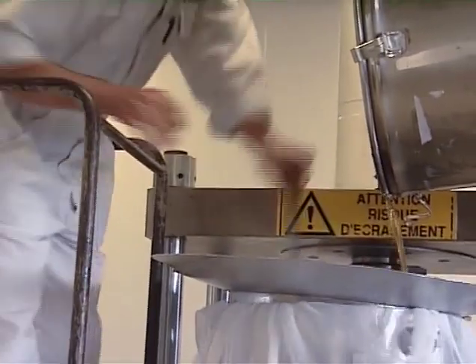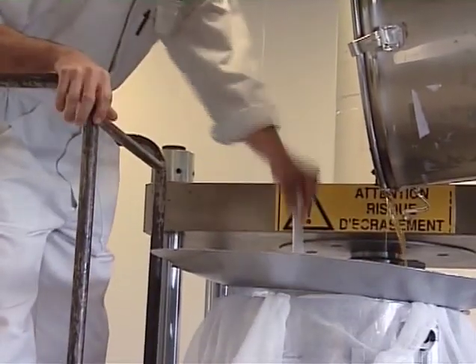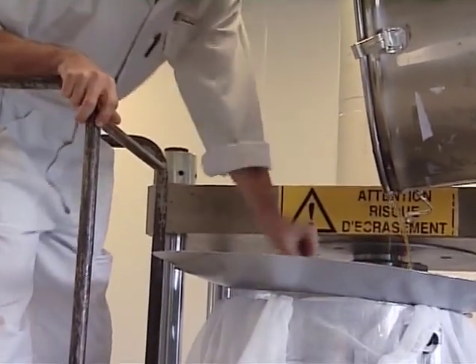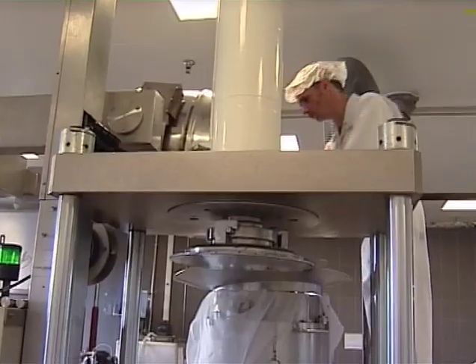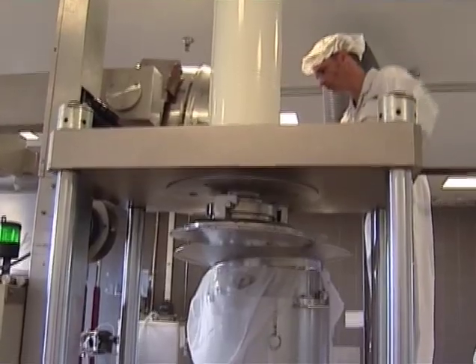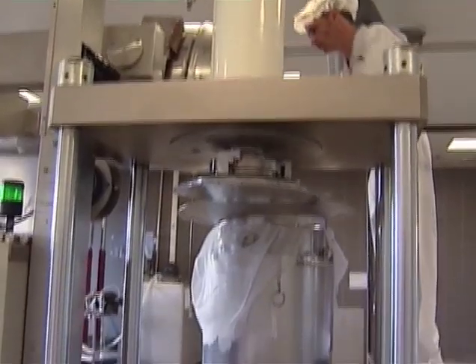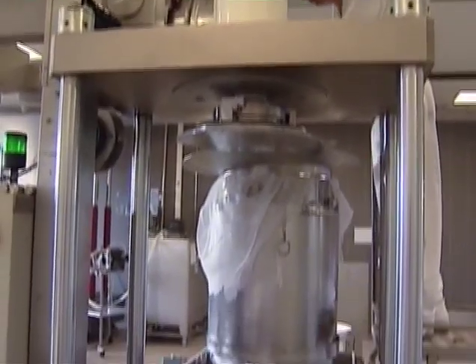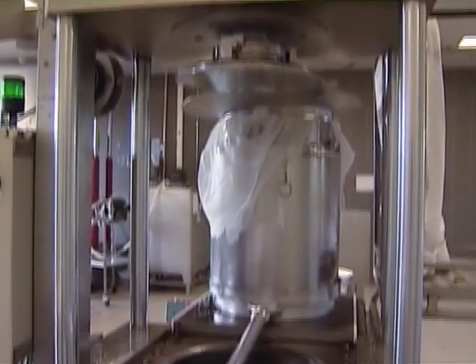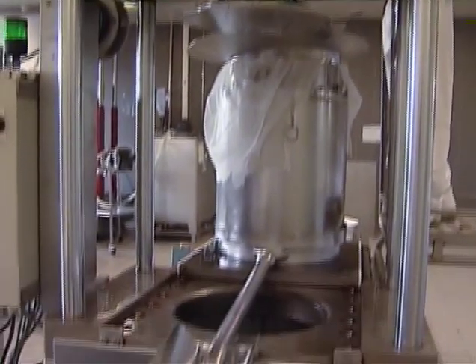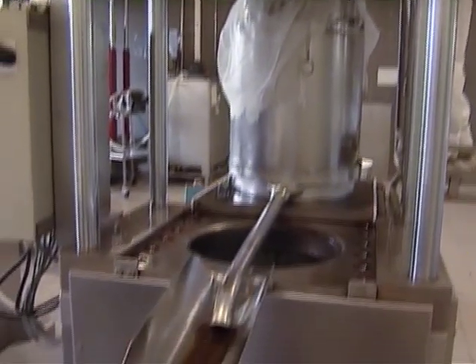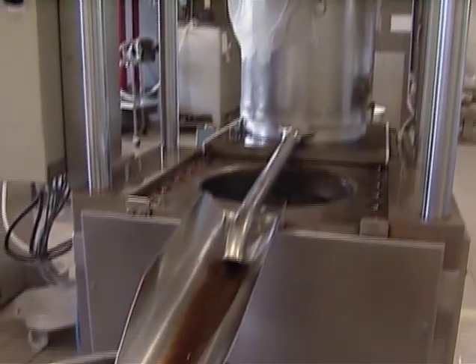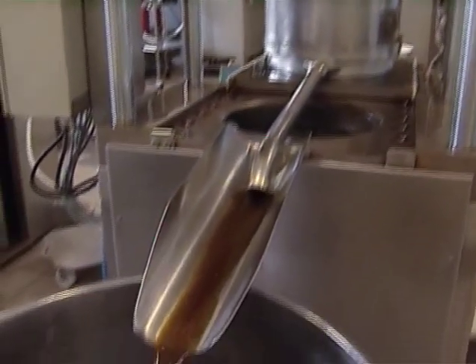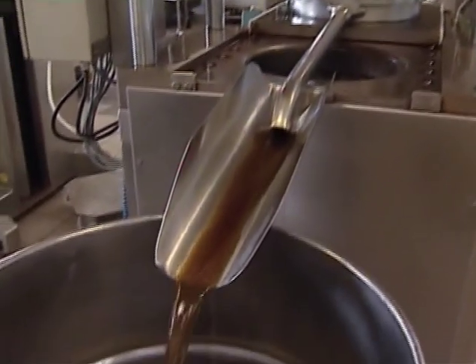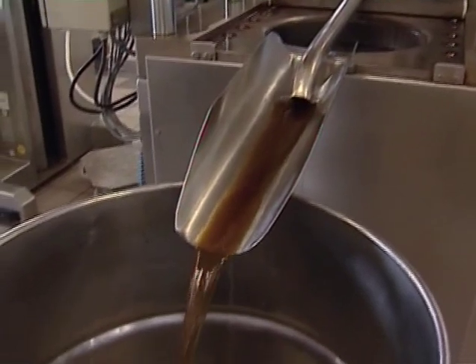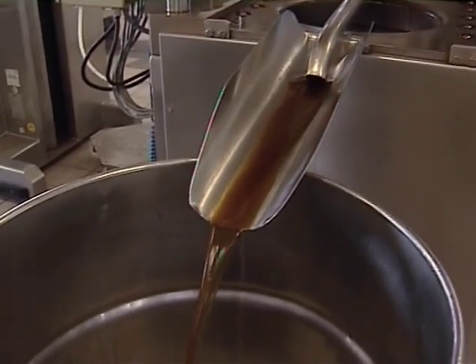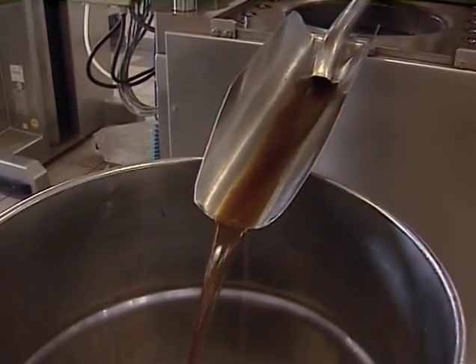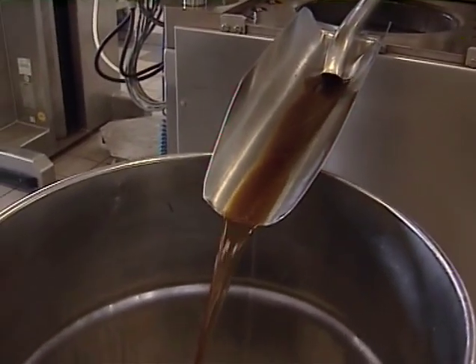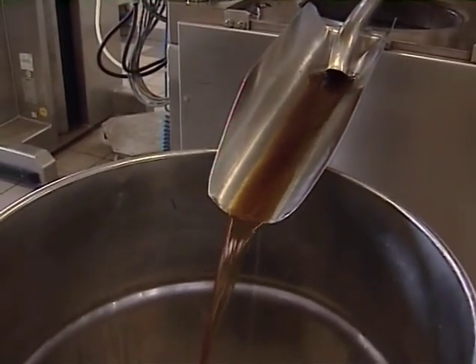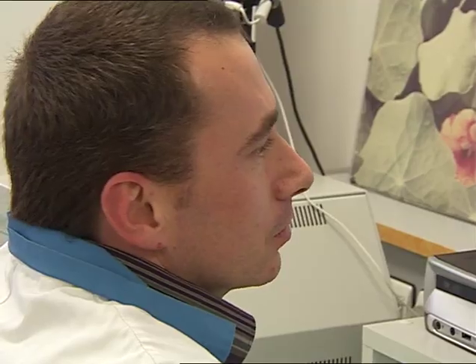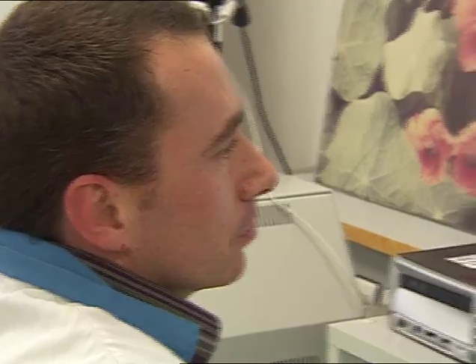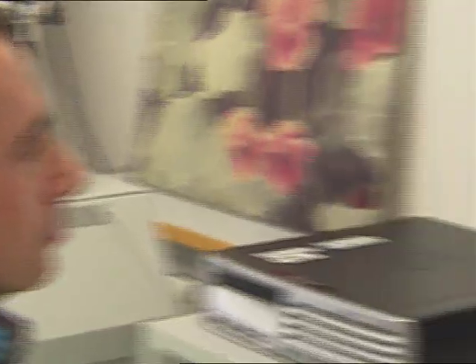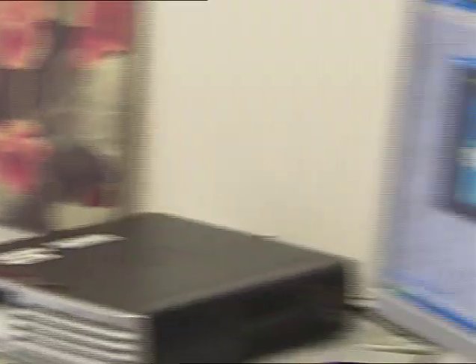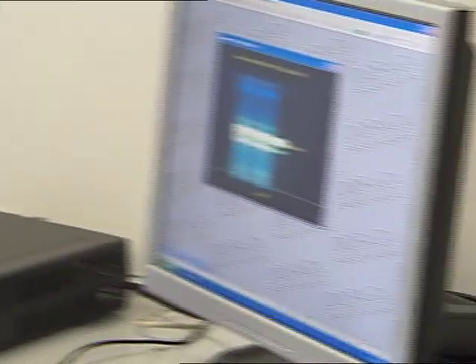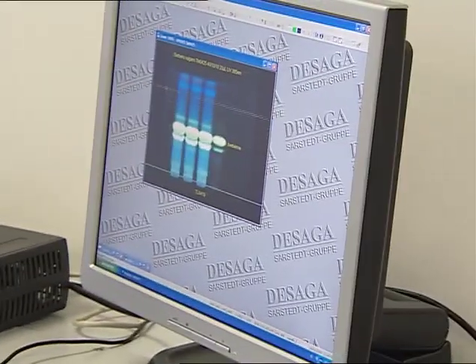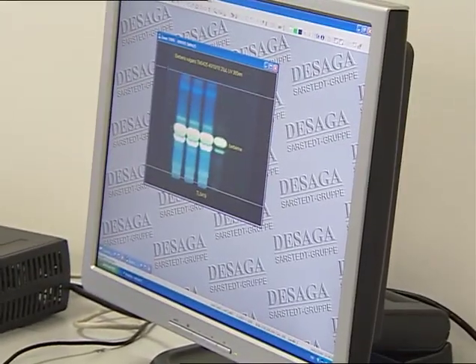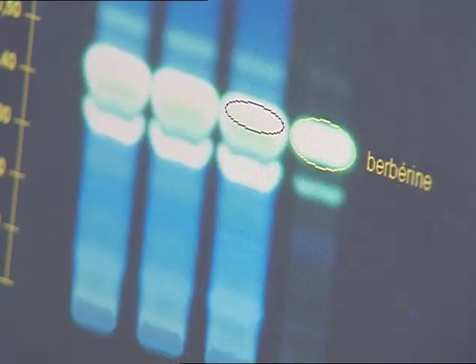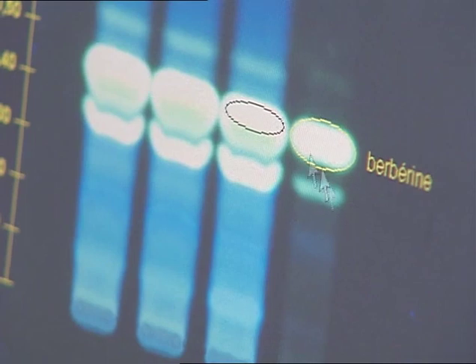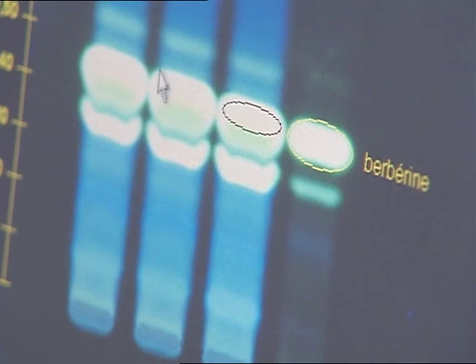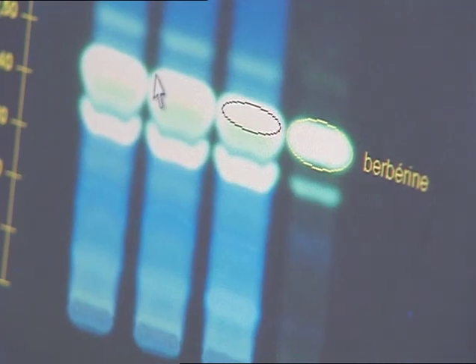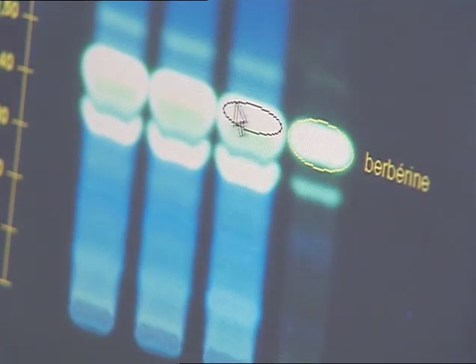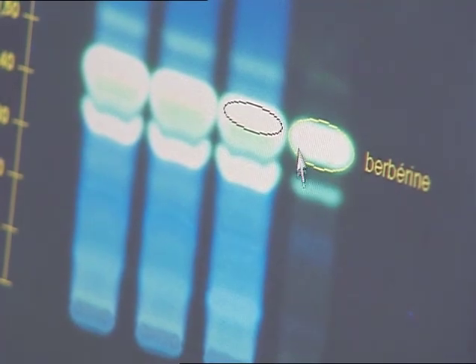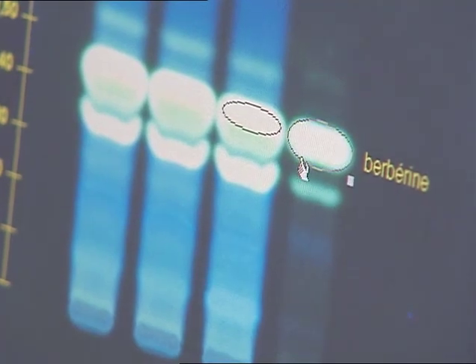The quality control laboratory determines the alcoholic degree, the dry residue after evaporation, as well as the identification of characteristic molecules by thin layer chromatography.